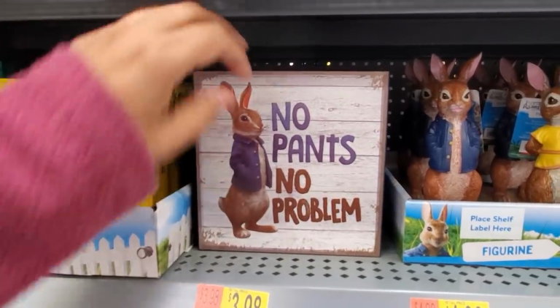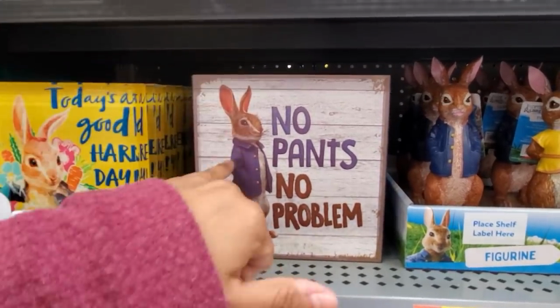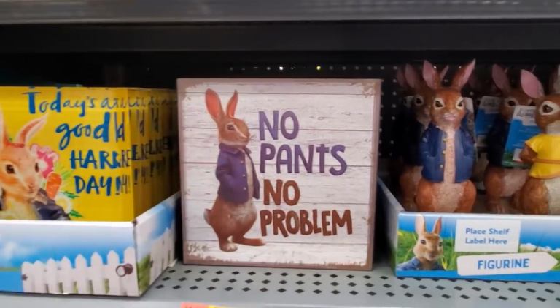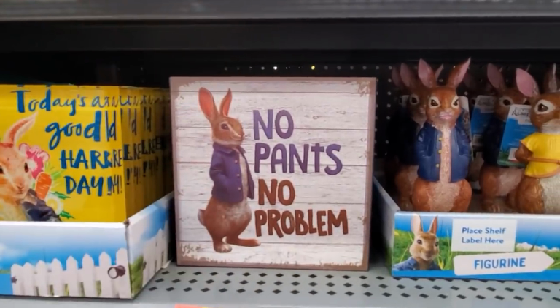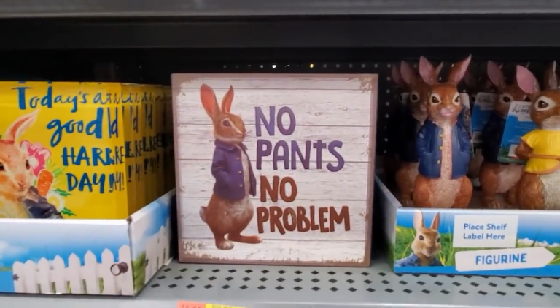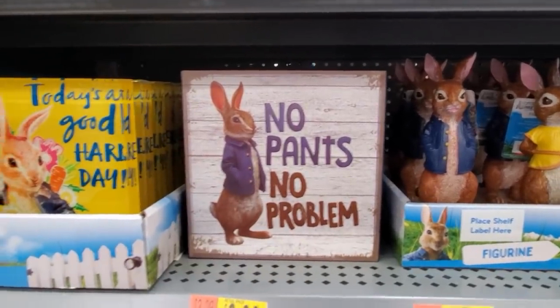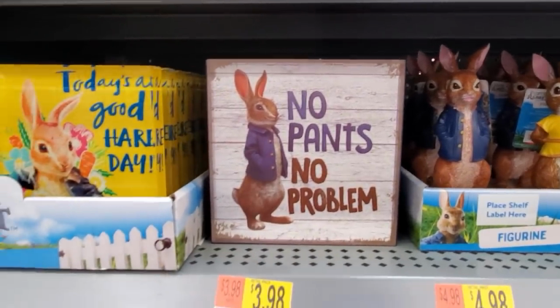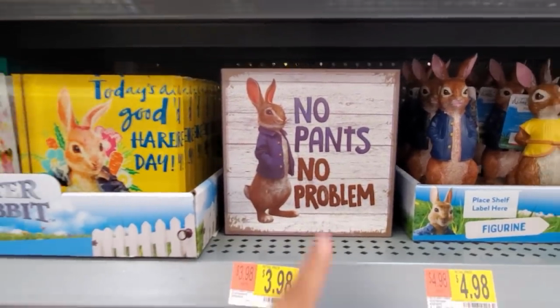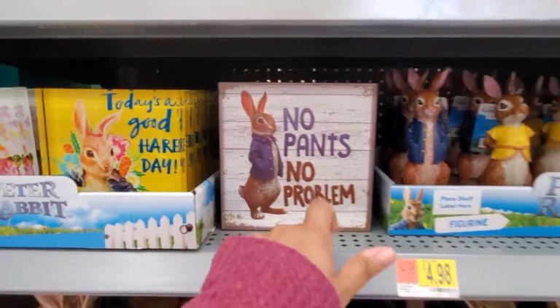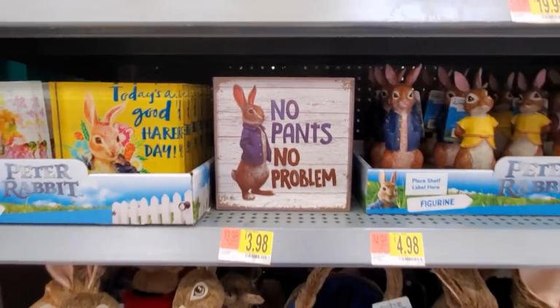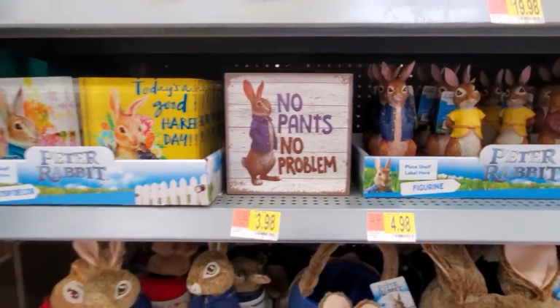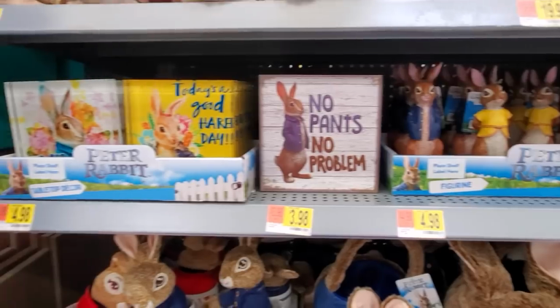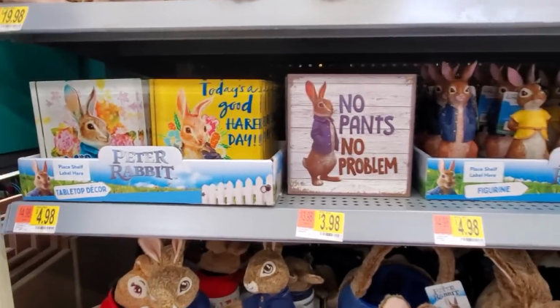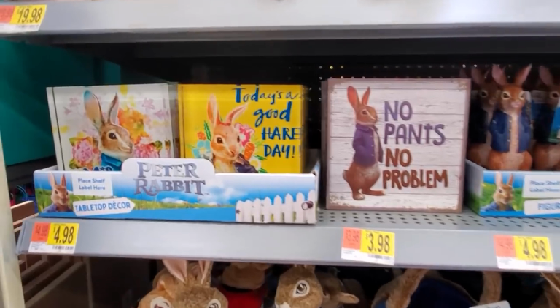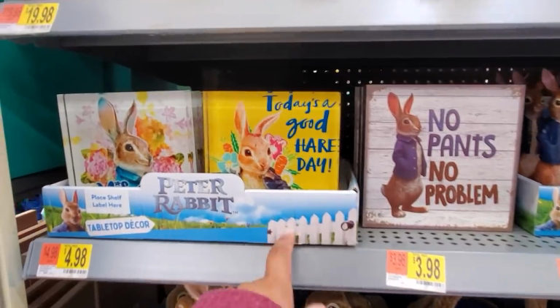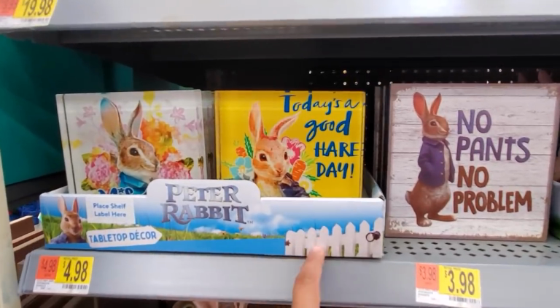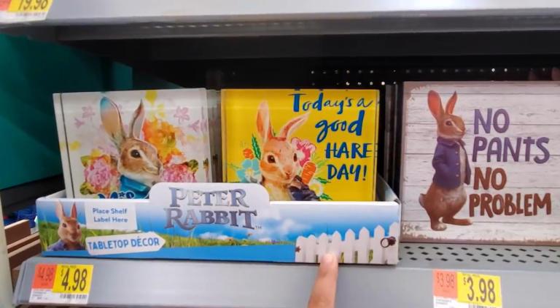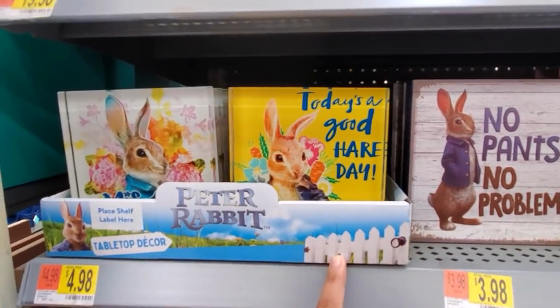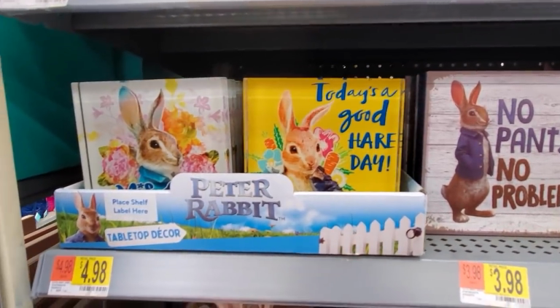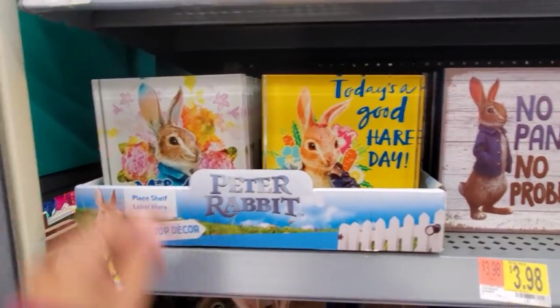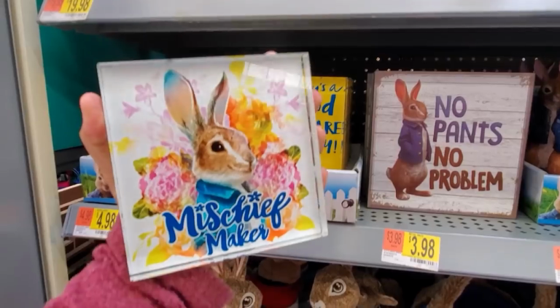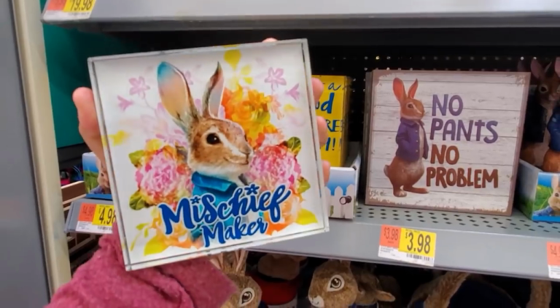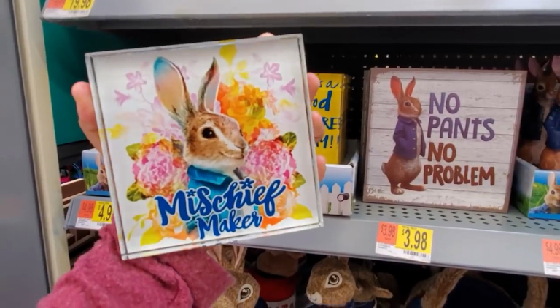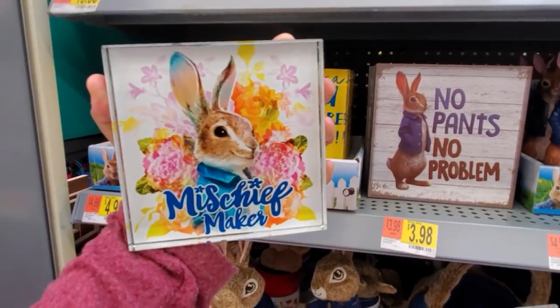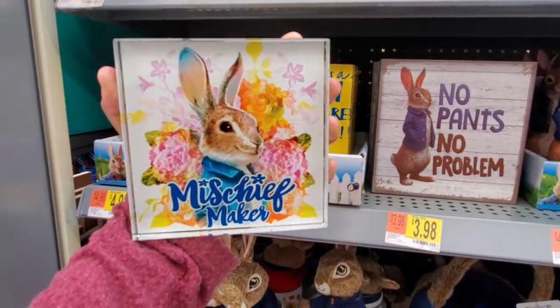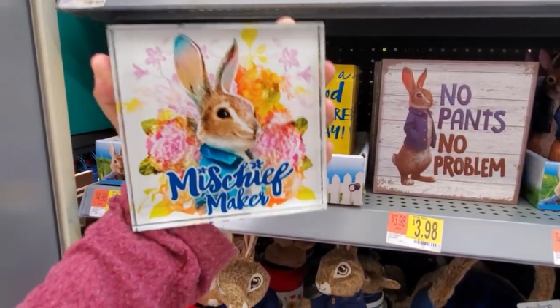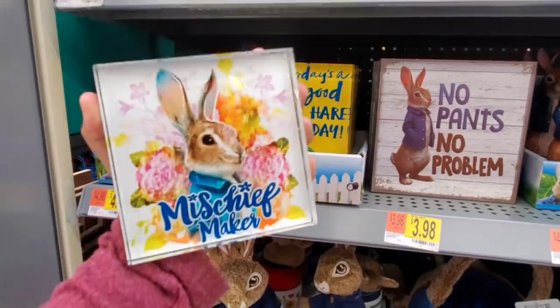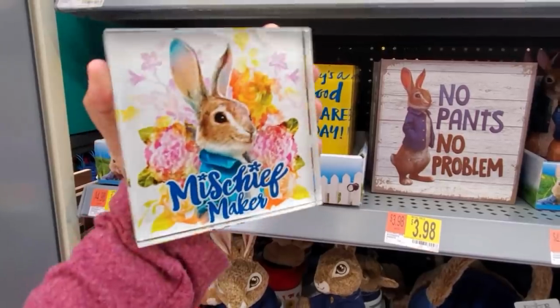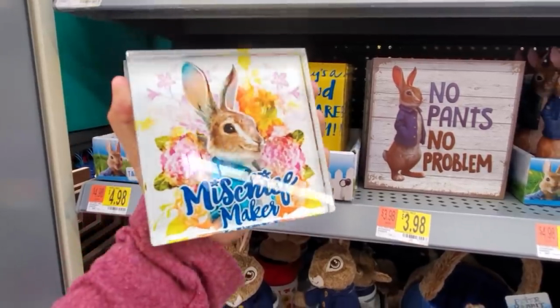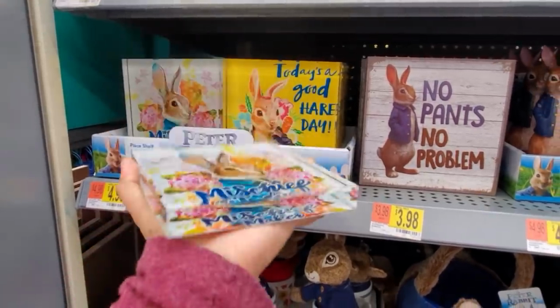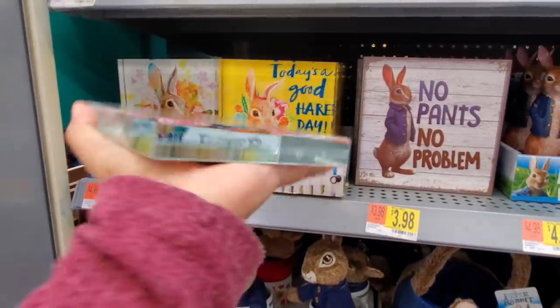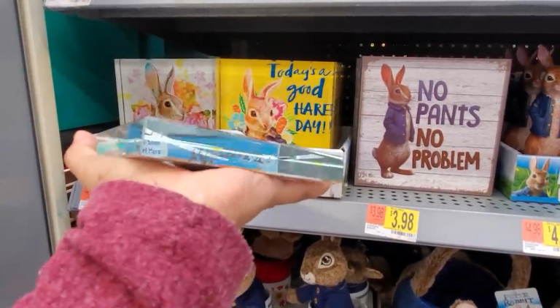No pants, no problem — $3.98. I feel like that's every teenager, the boys. Today's a good hair day. How funny. It's a pretty good paperweight. I thought it would be just plastic, but no, they're heavy.